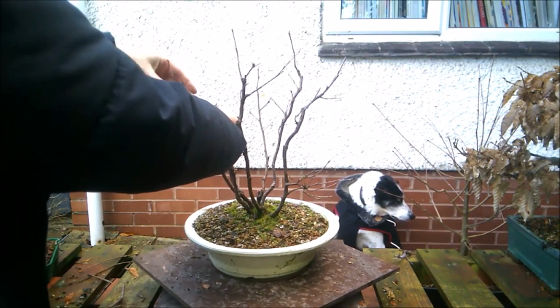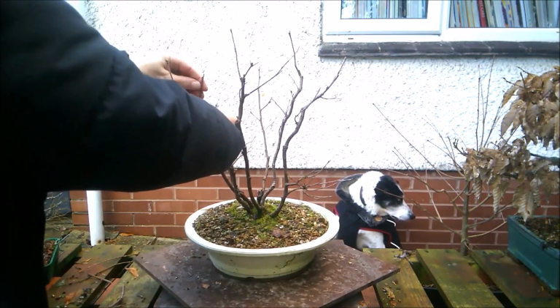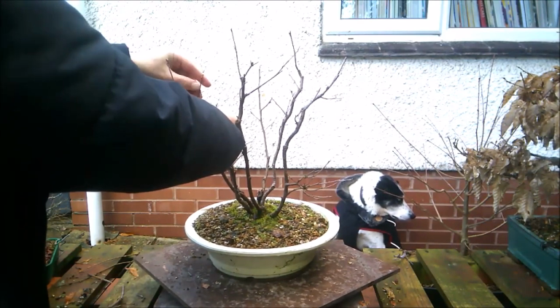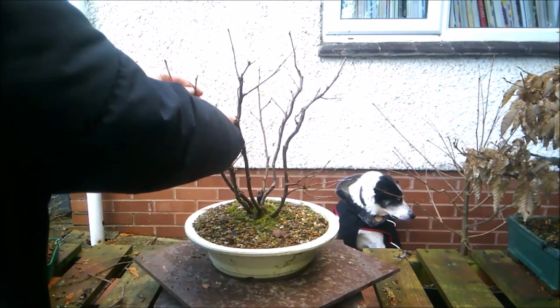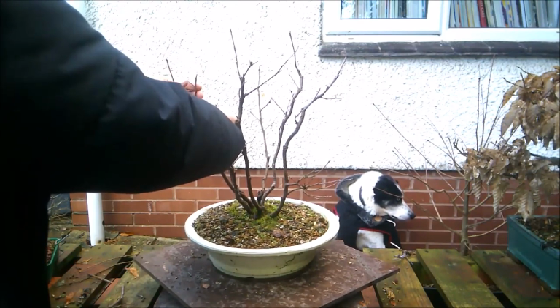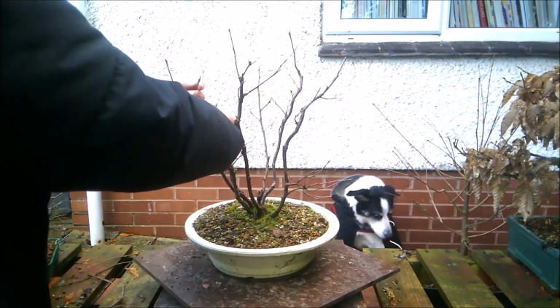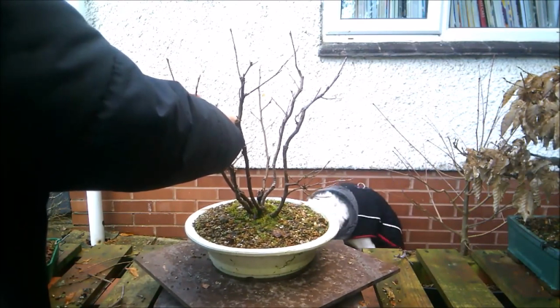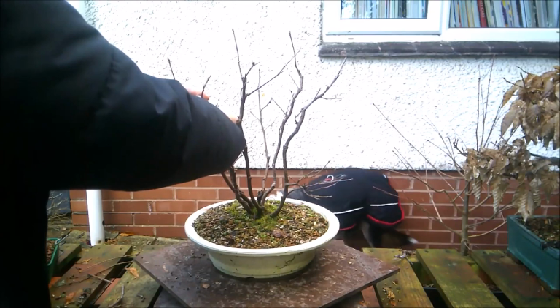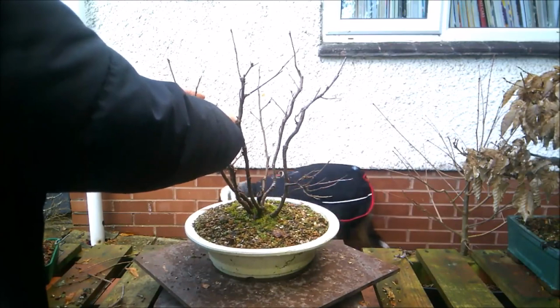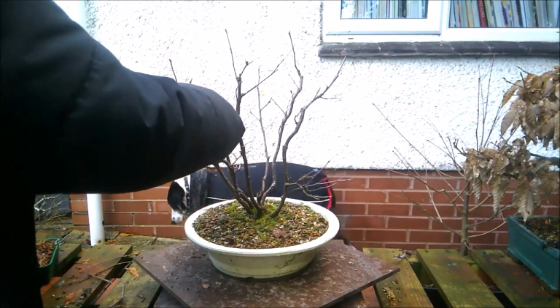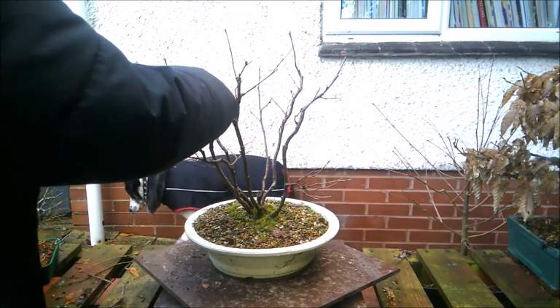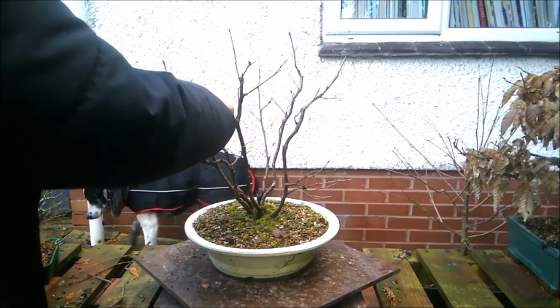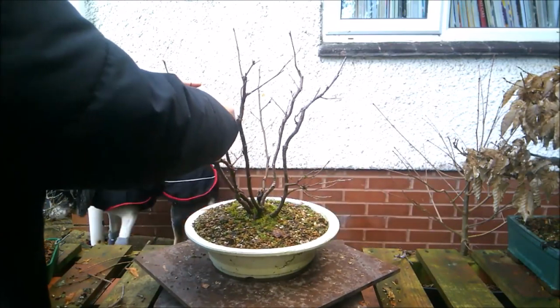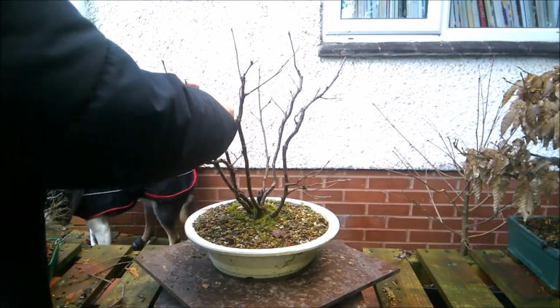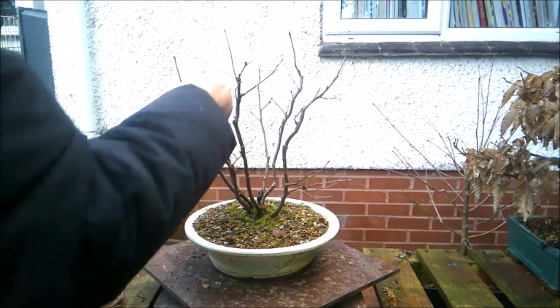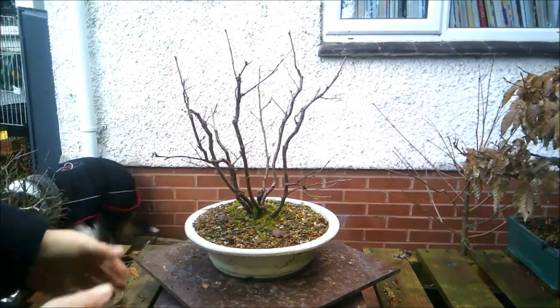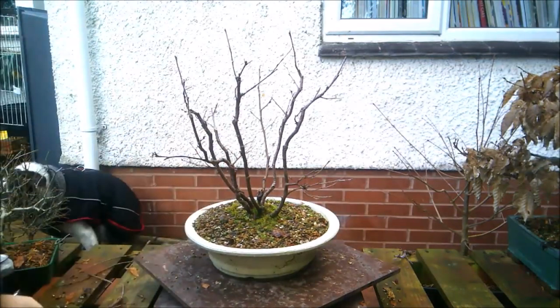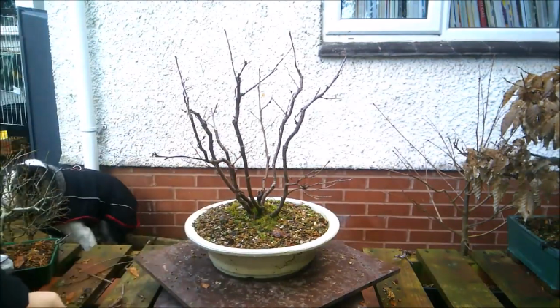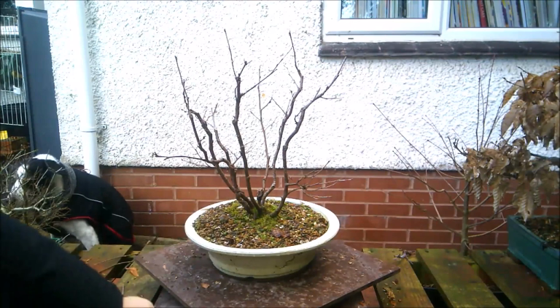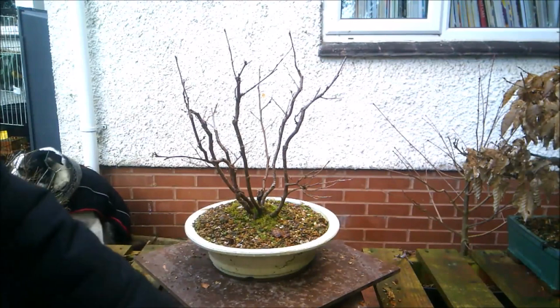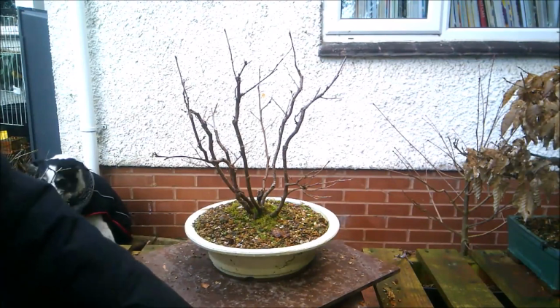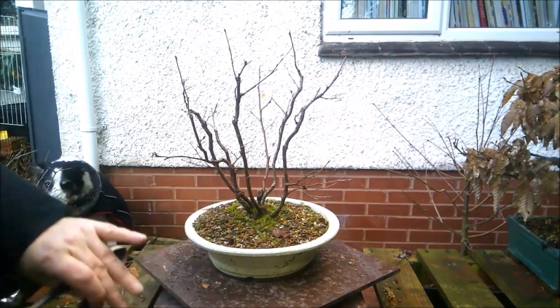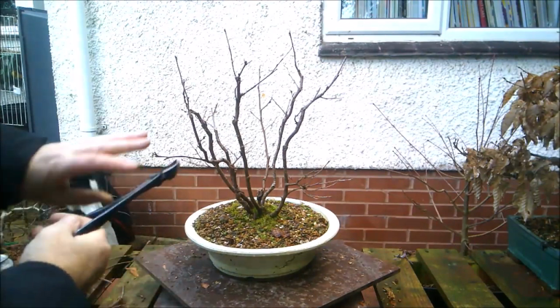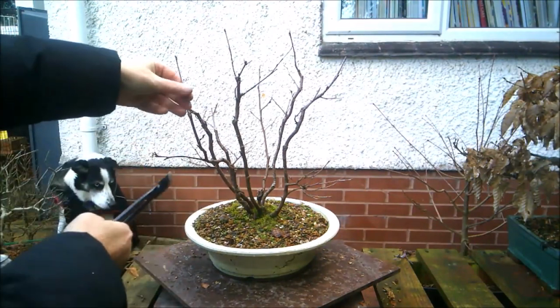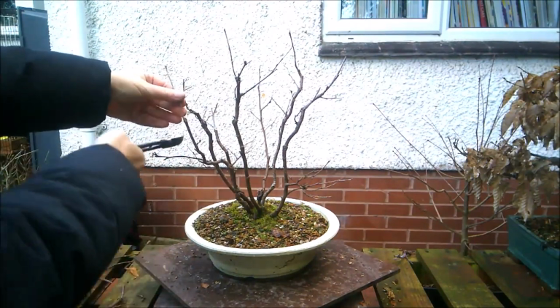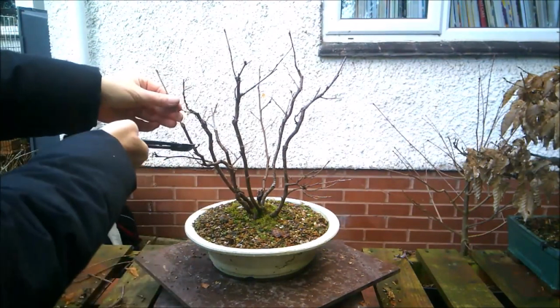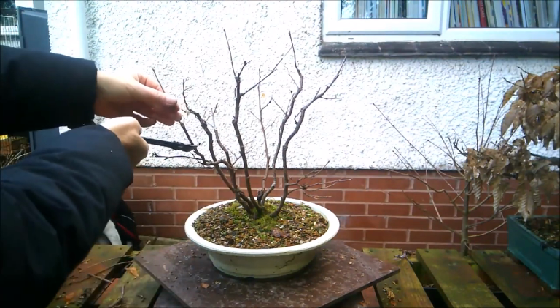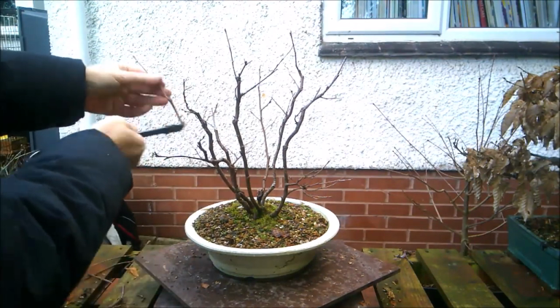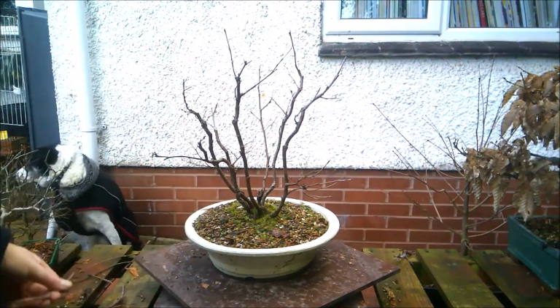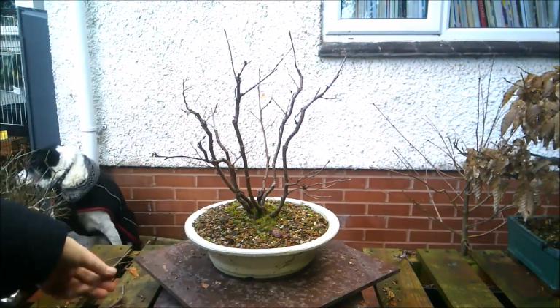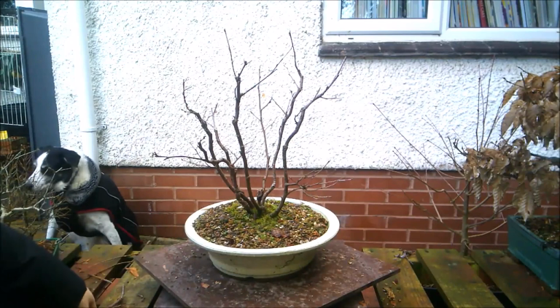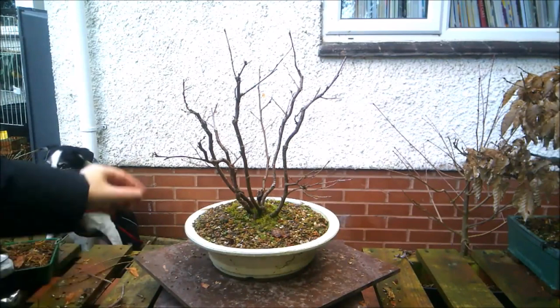I'll put in a little bit of movement and bring that back up. This one I'm going to just shorten like so. I think I'll leave that and we'll see how it extends.